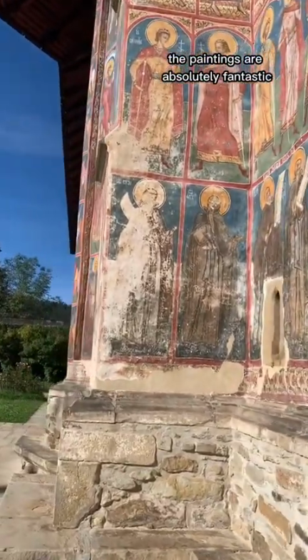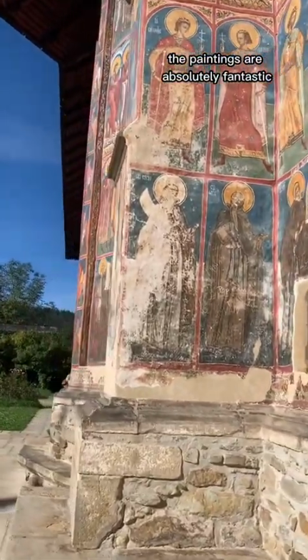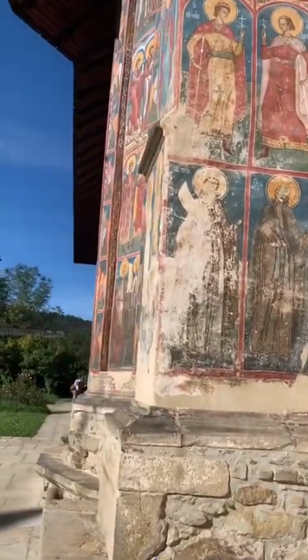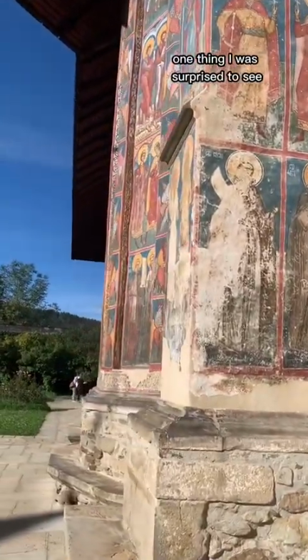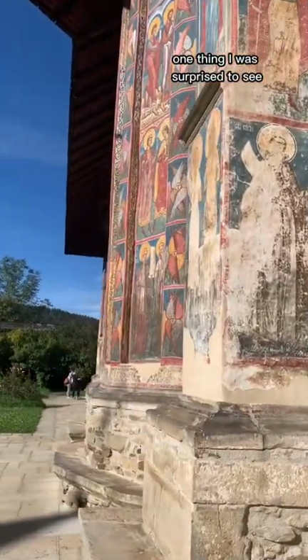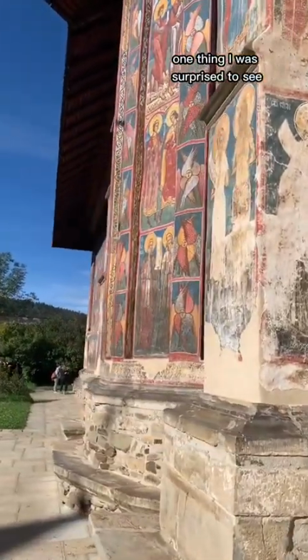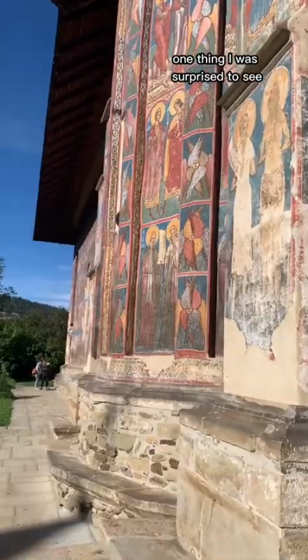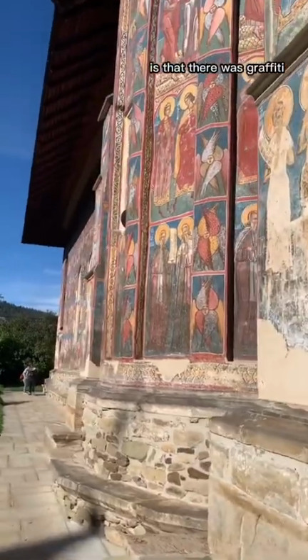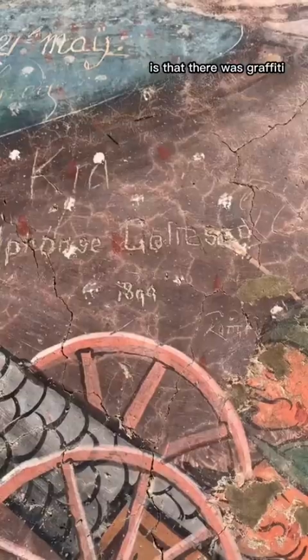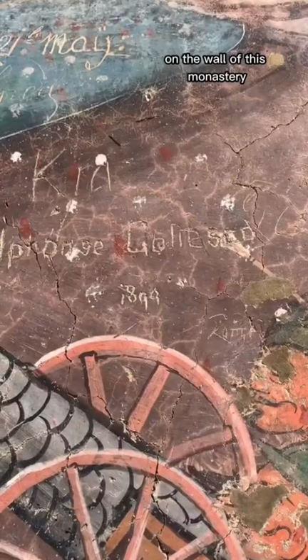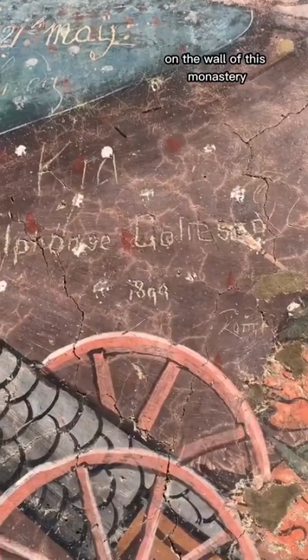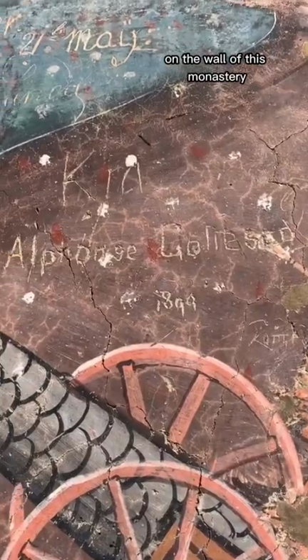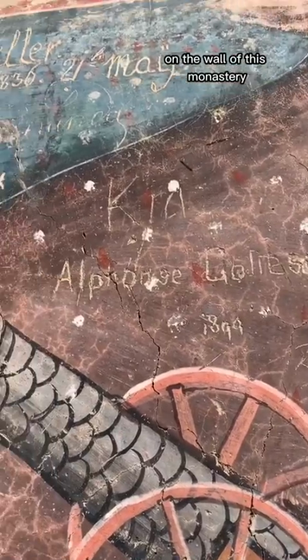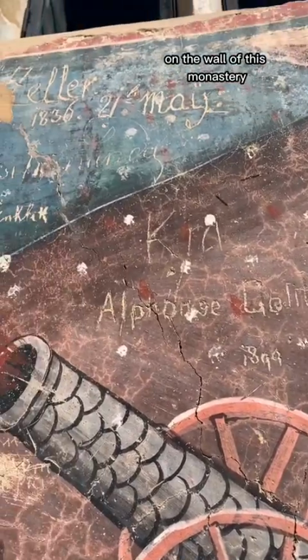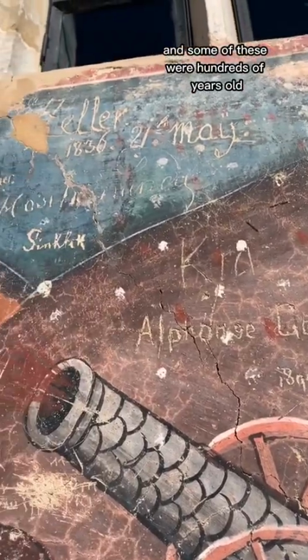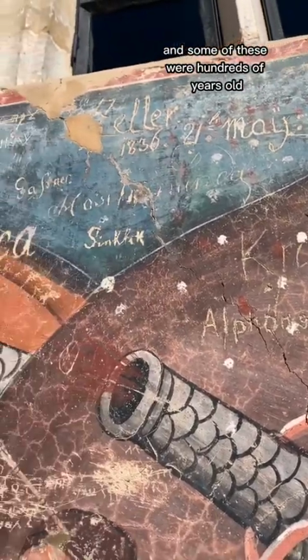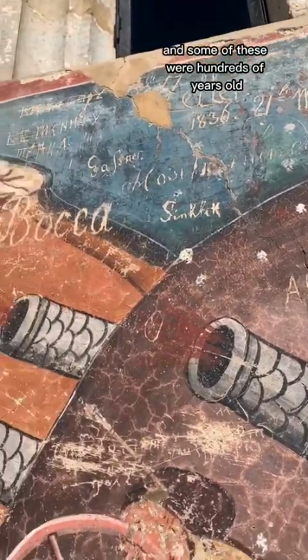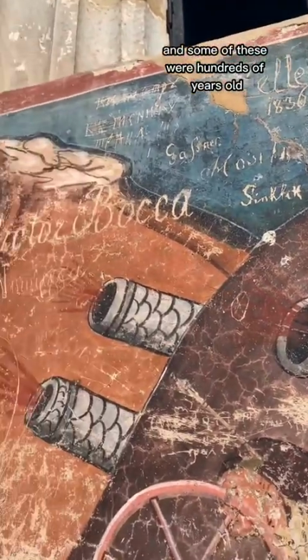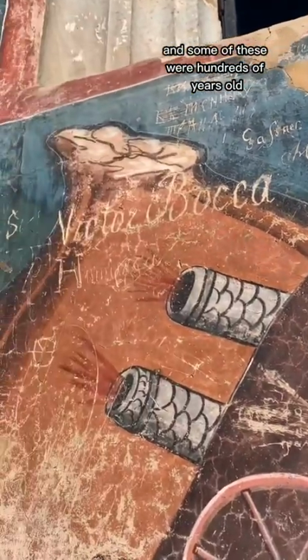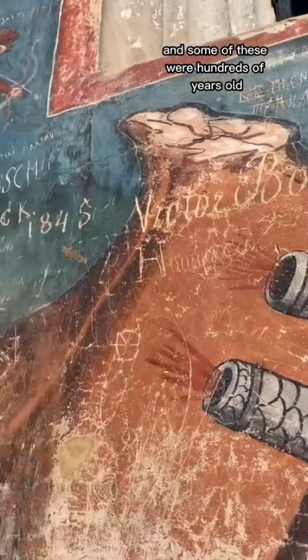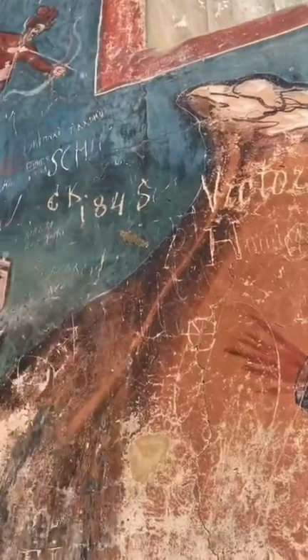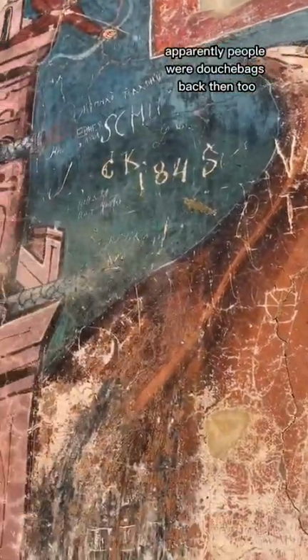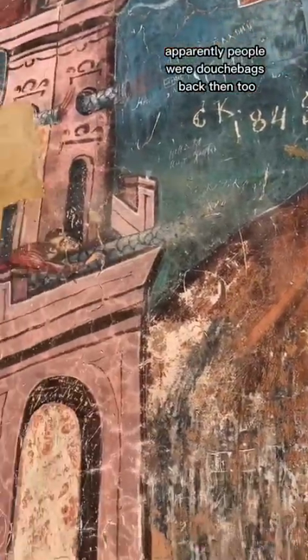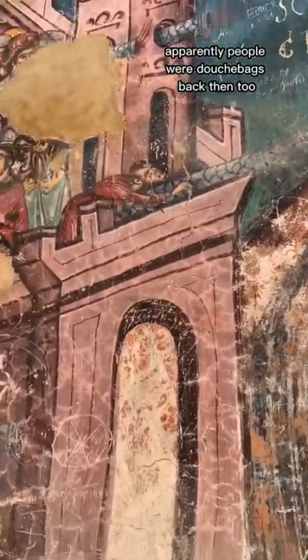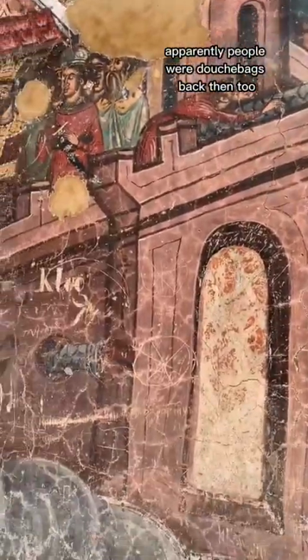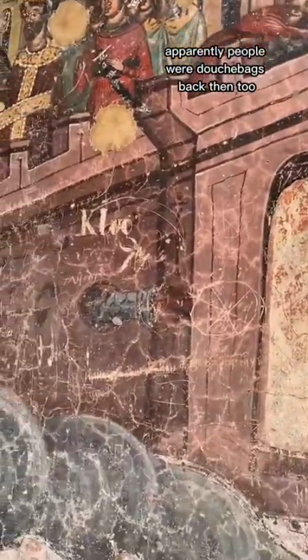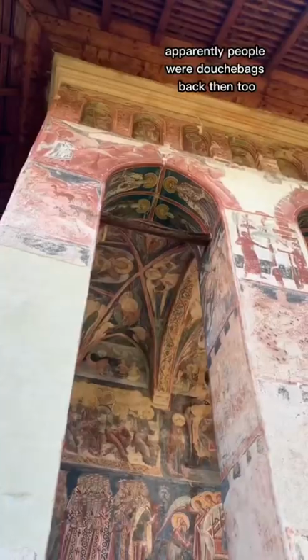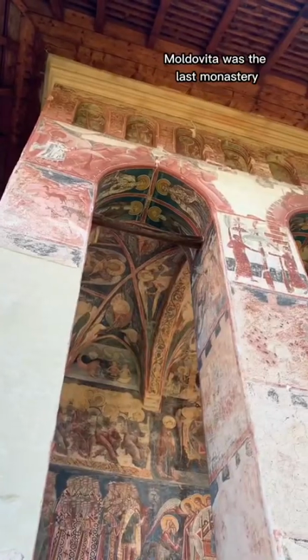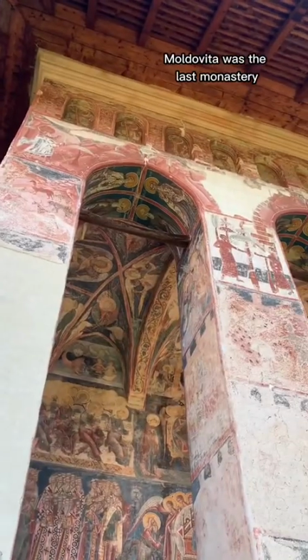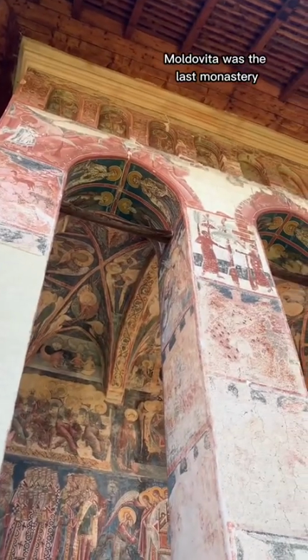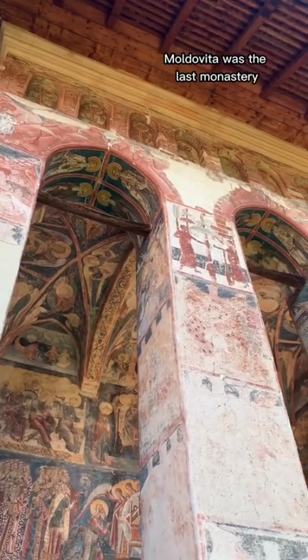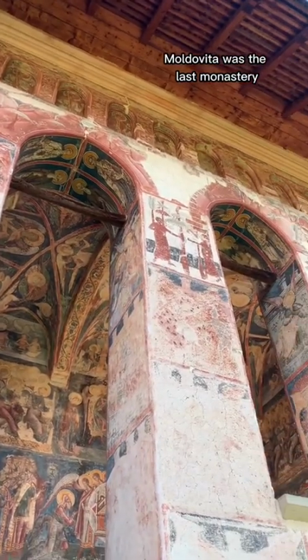One thing I was surprised to see is that there was graffiti on the wall of this monastery, and some of it was hundreds of years old. Apparently people were inconsiderate back then too.